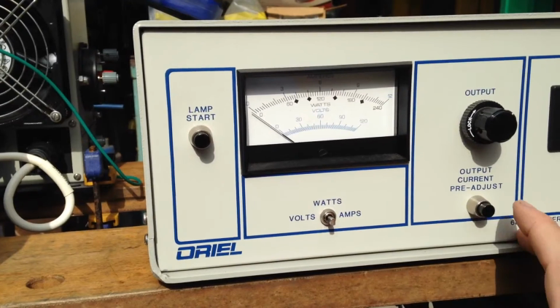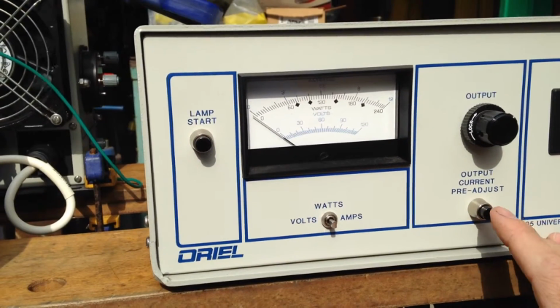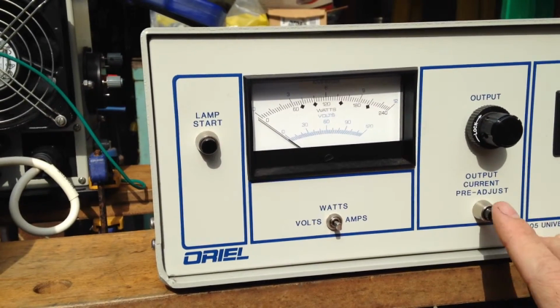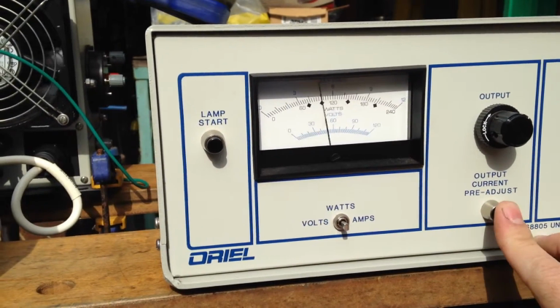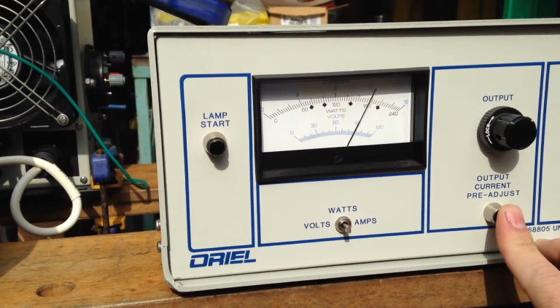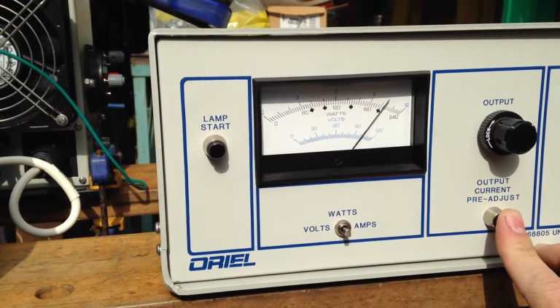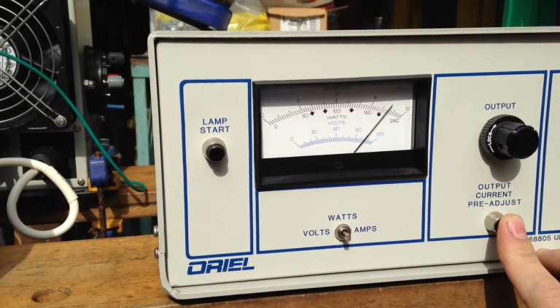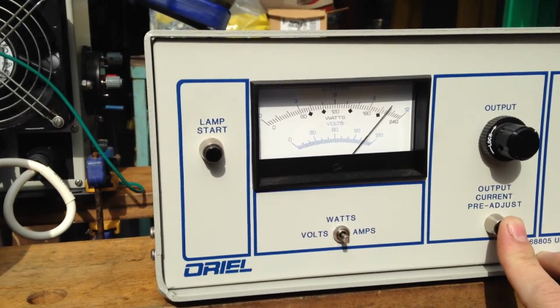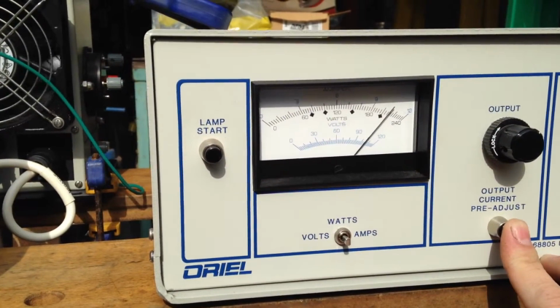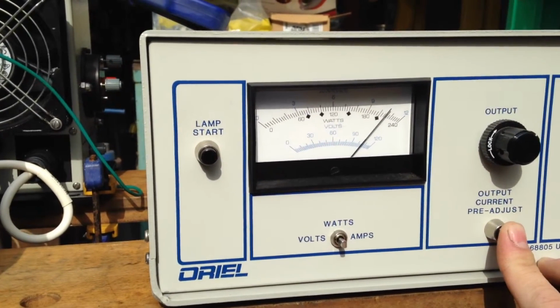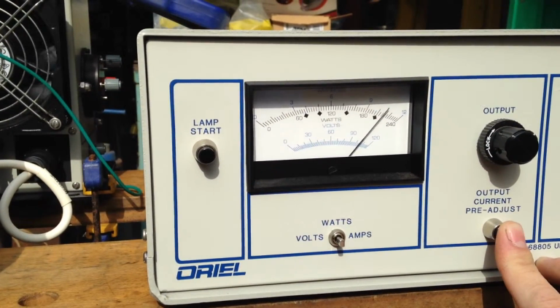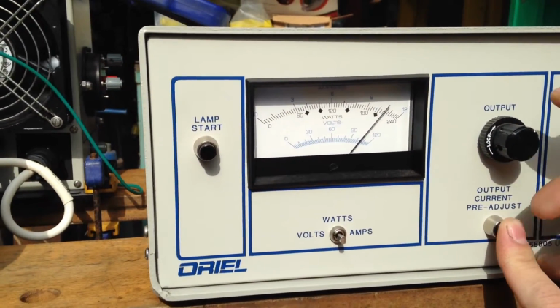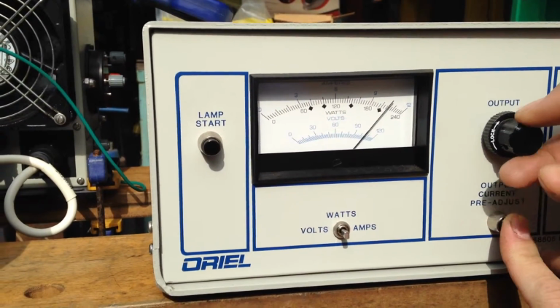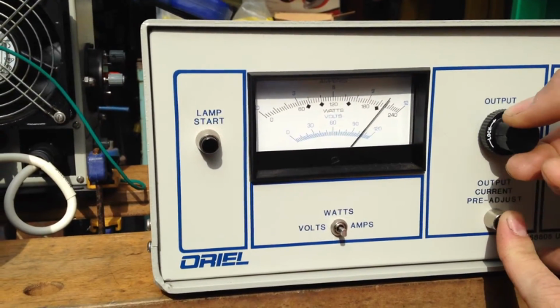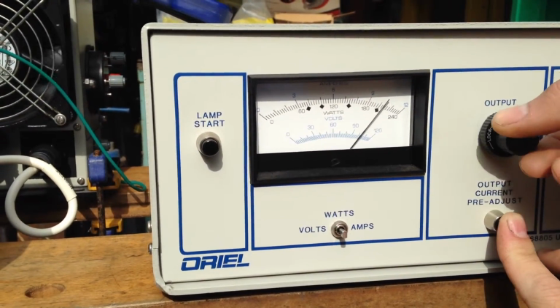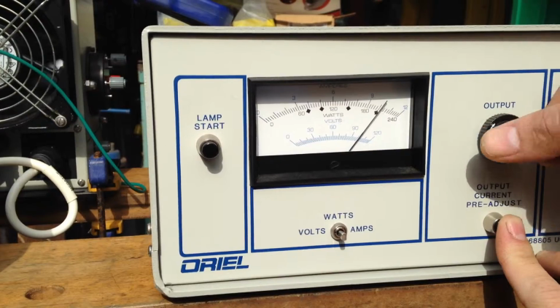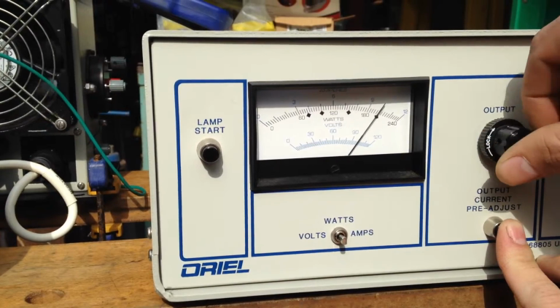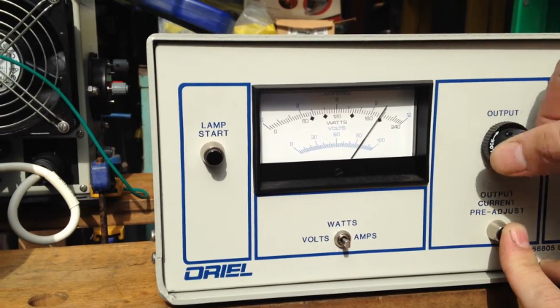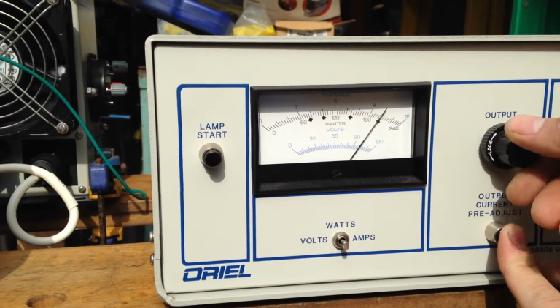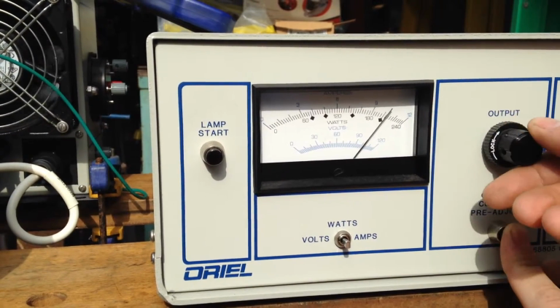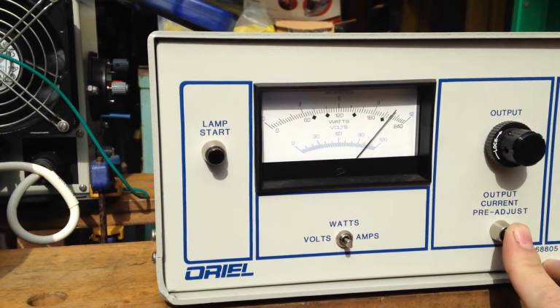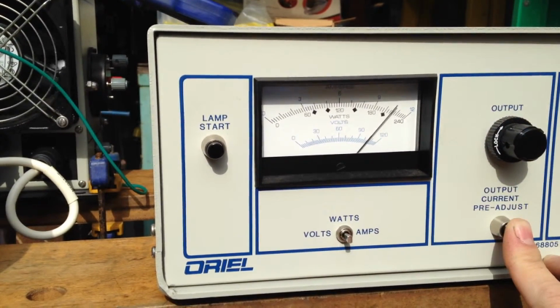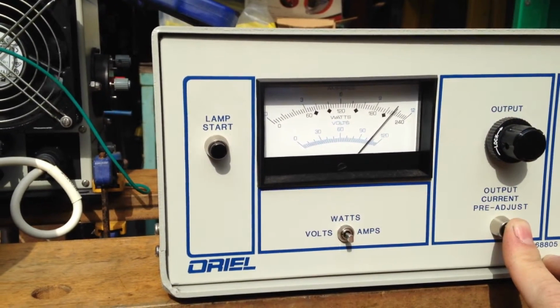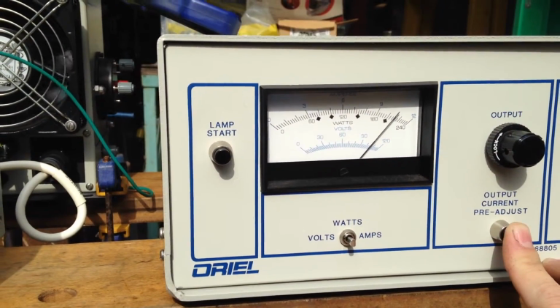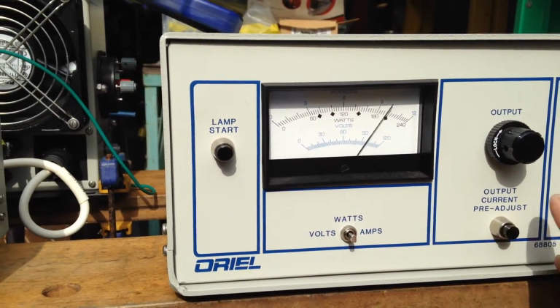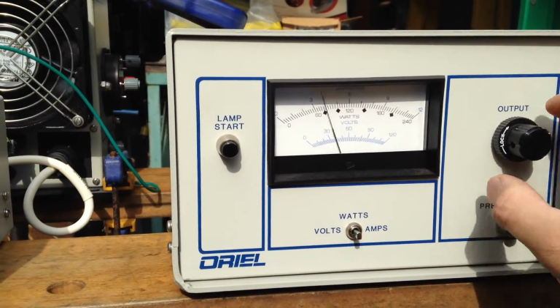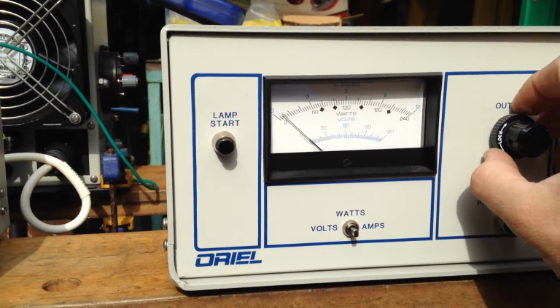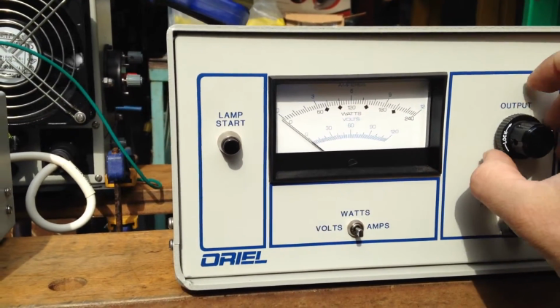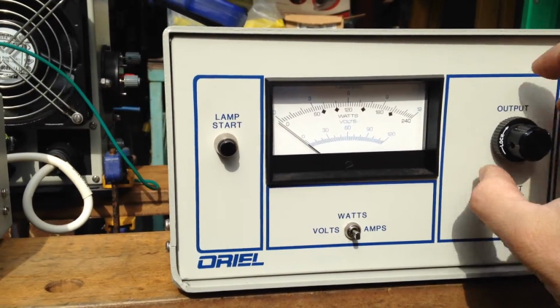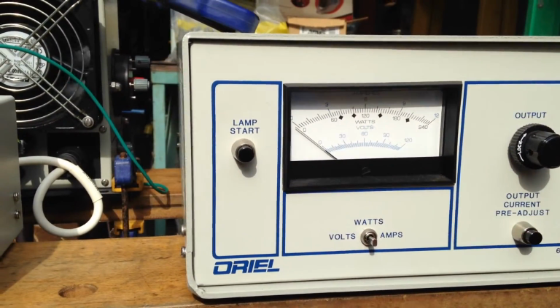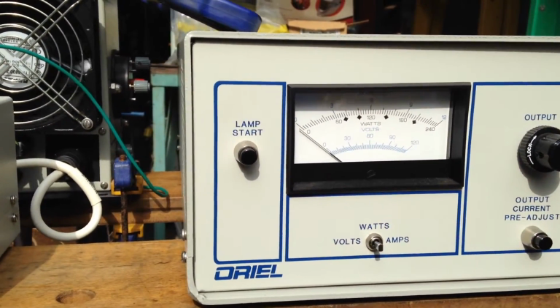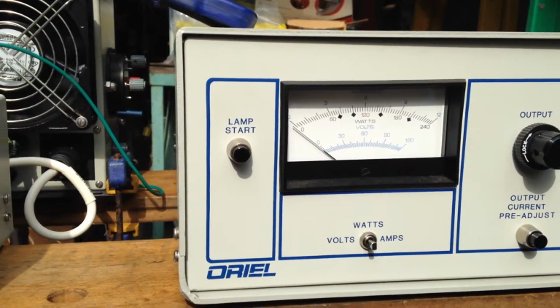Current pre-adjust. You push this, it shows where the current is going to be when the light comes on. And yeah, you can alter it to adjust there. And then there's a lock ring you can lock it.